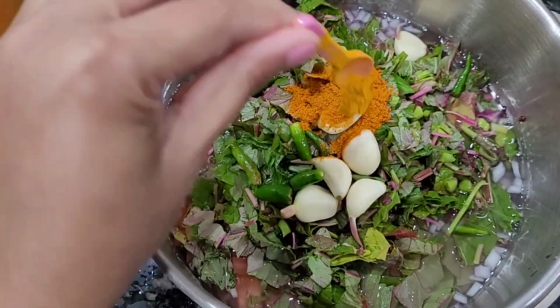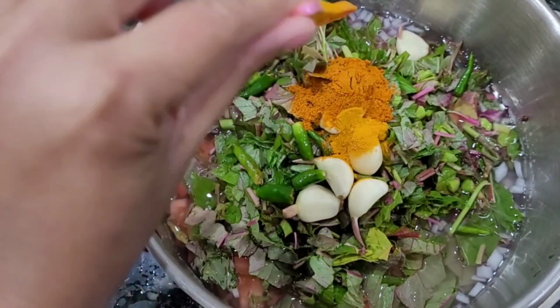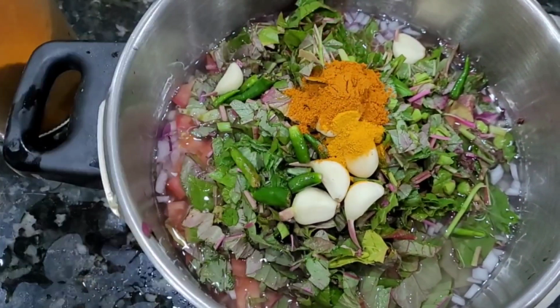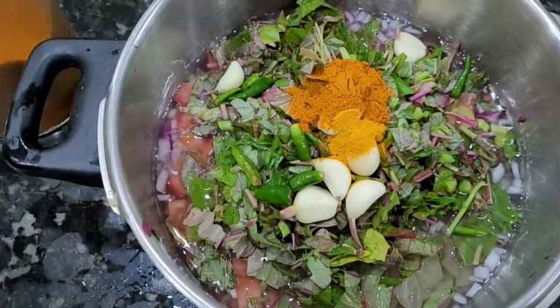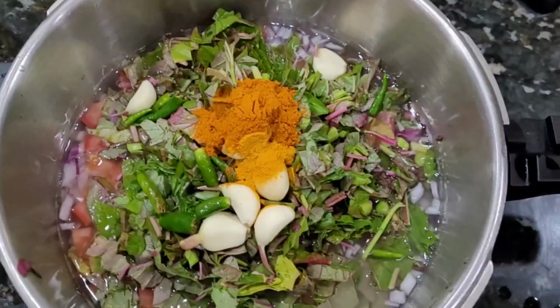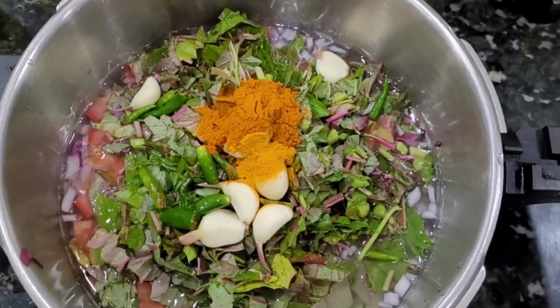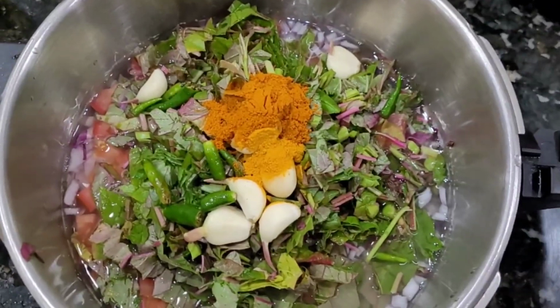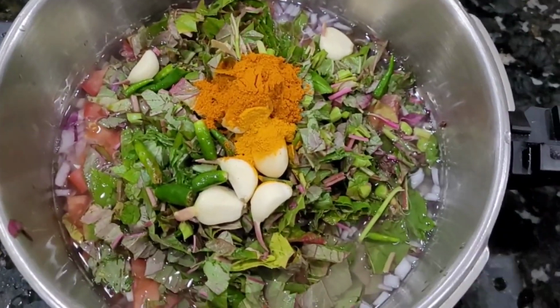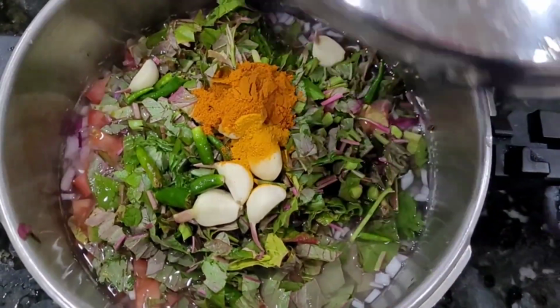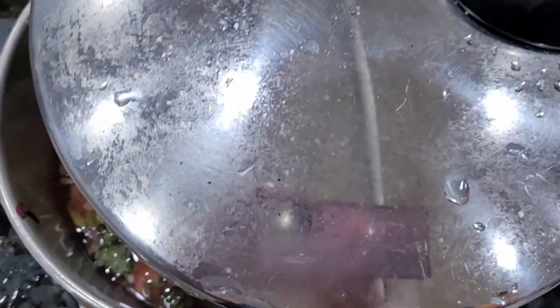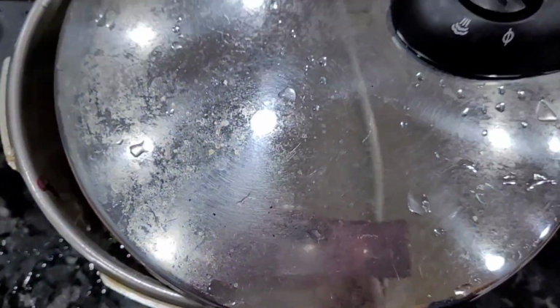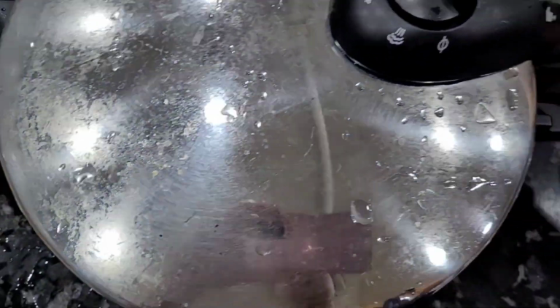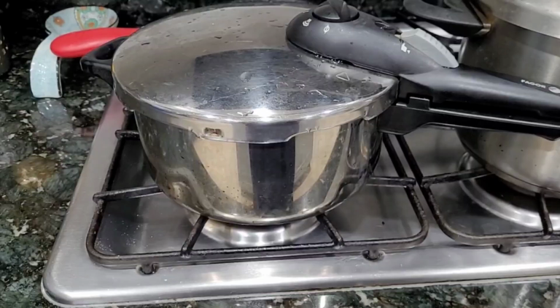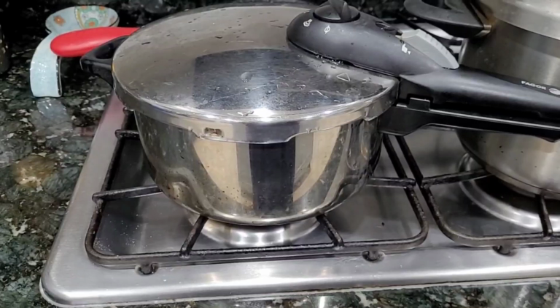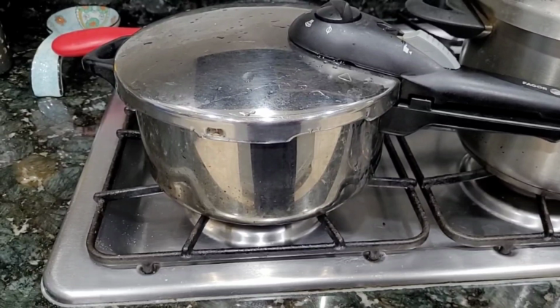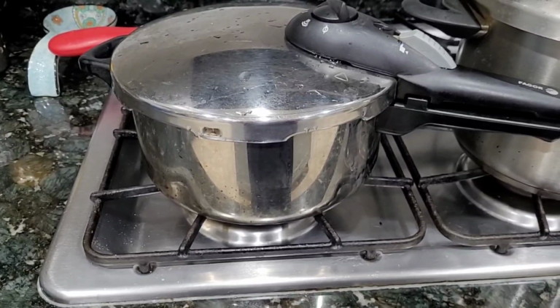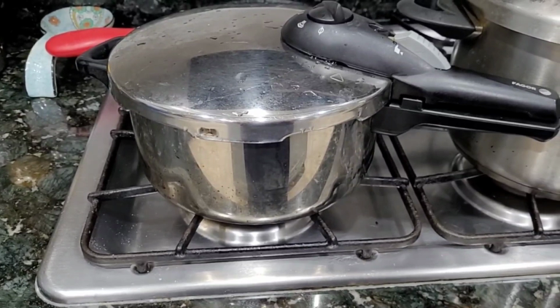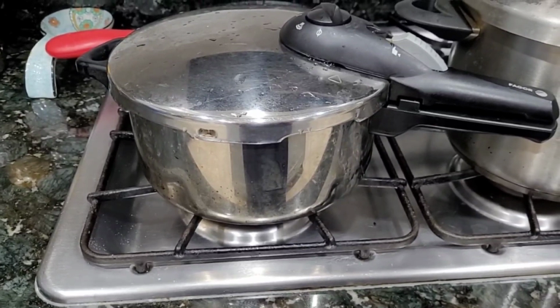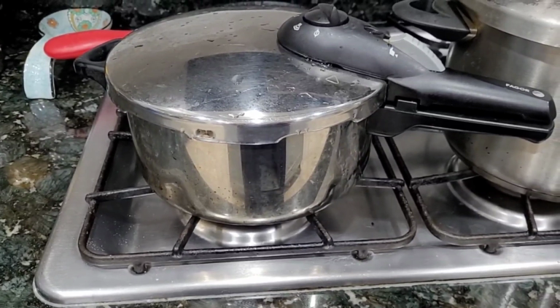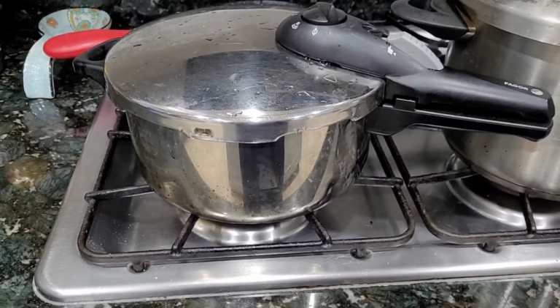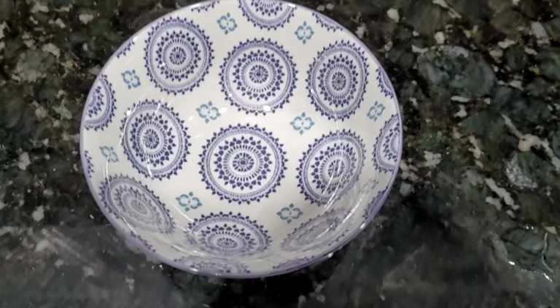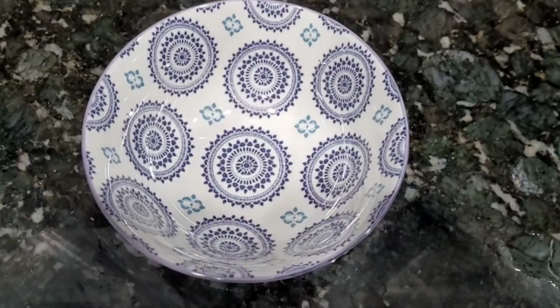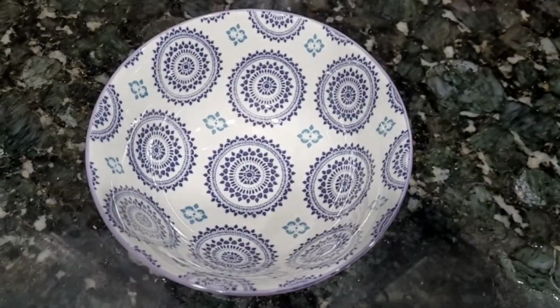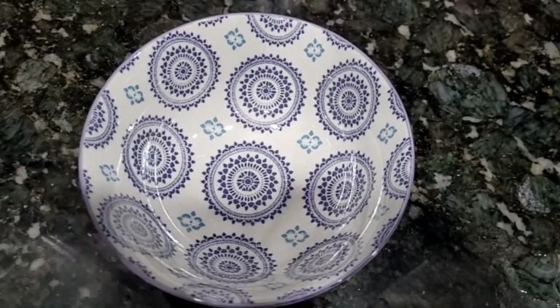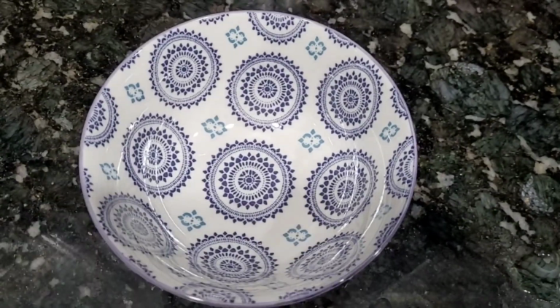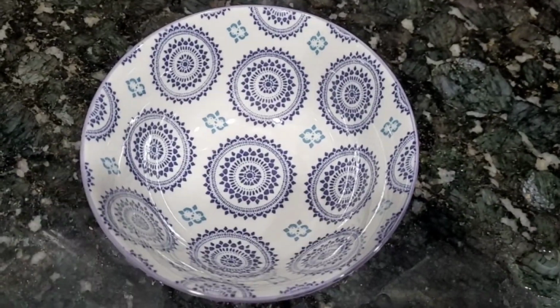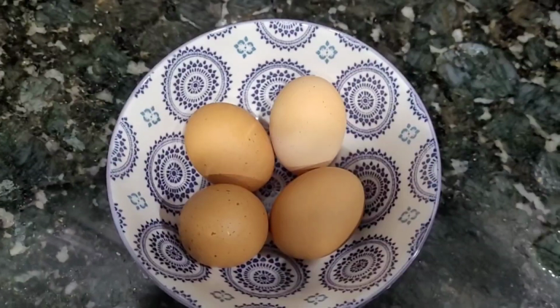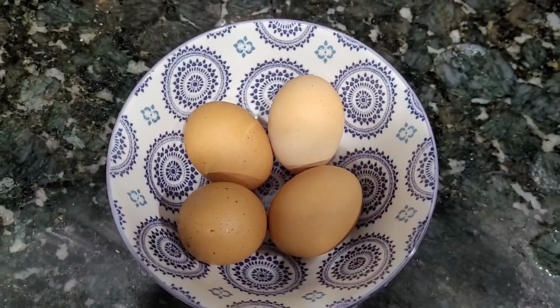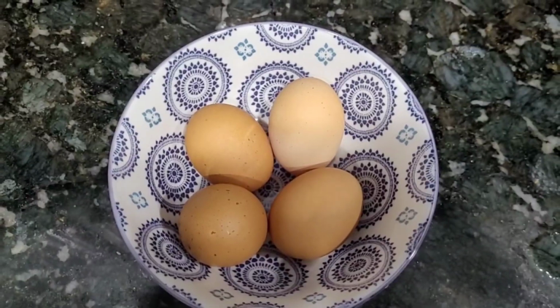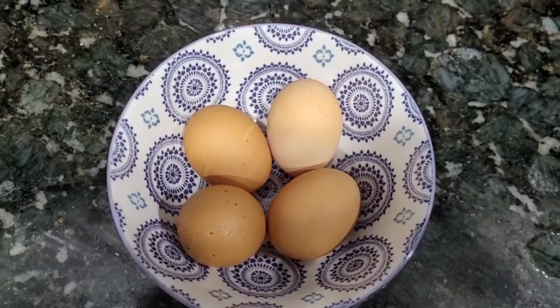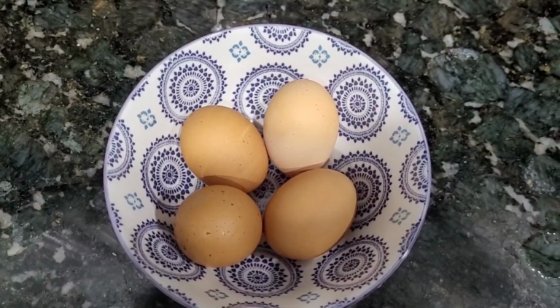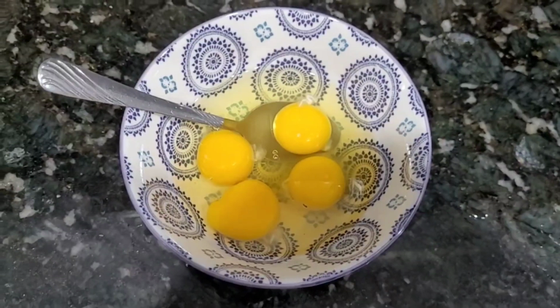Put it on top and pressure cook. Put the flame medium to high. Cut the onion and tomatoes in the middle.